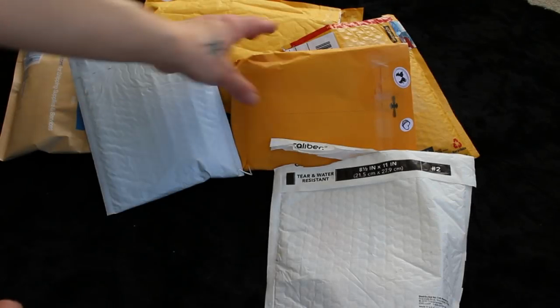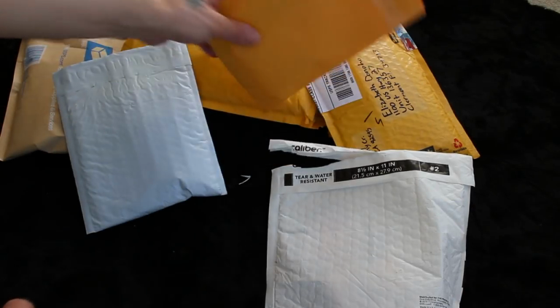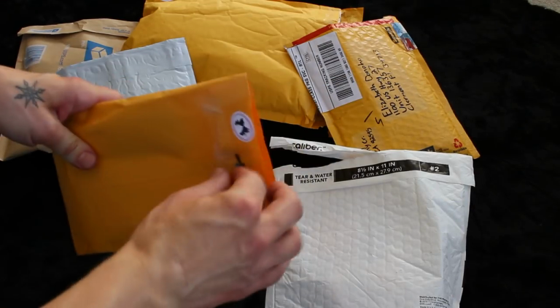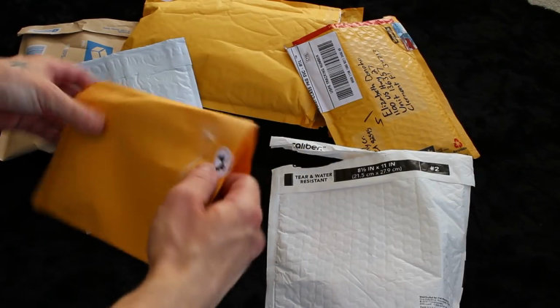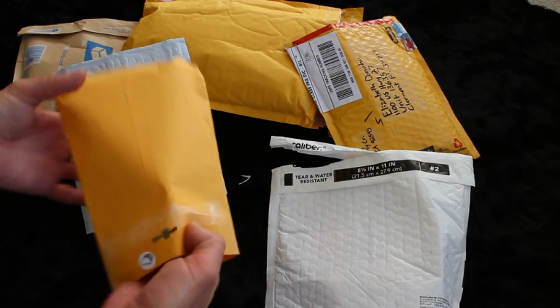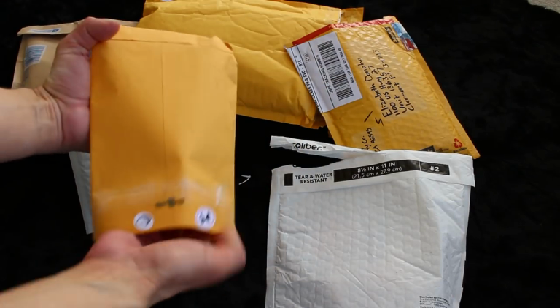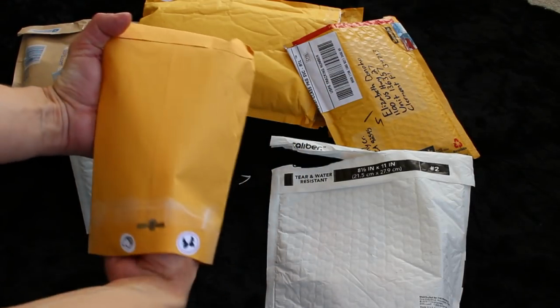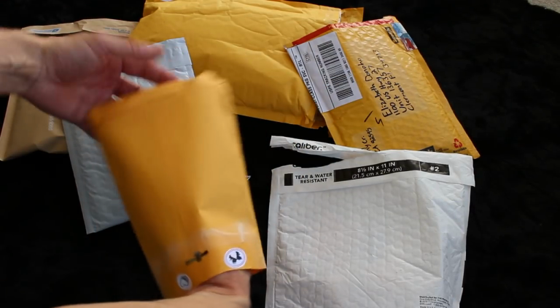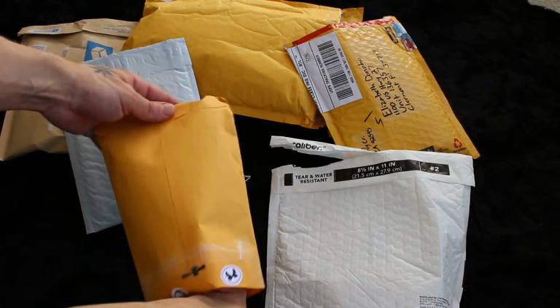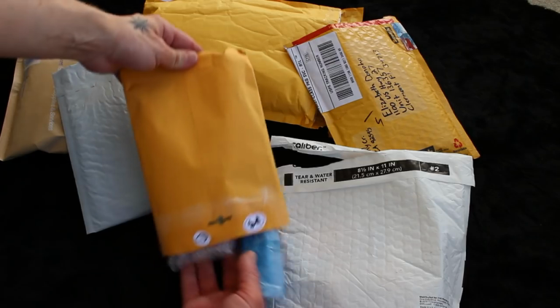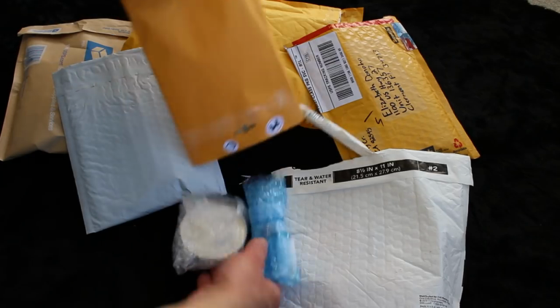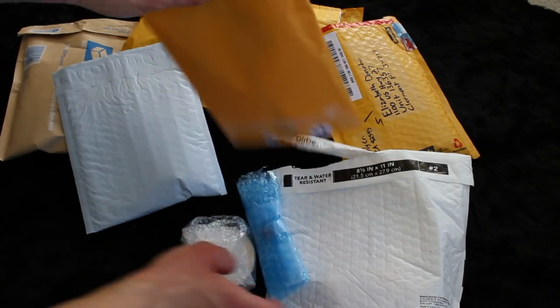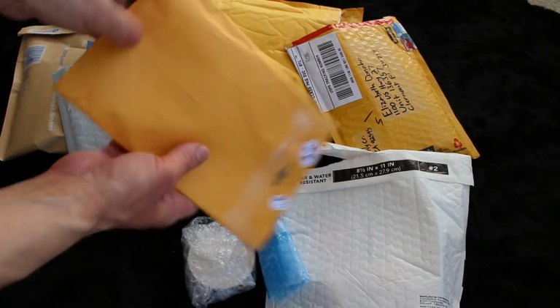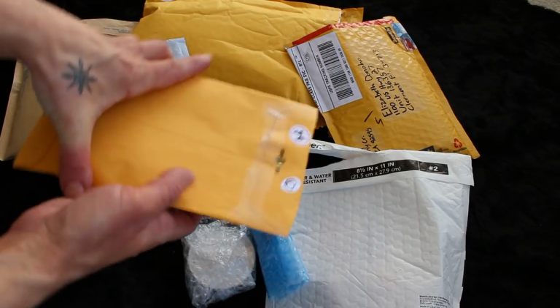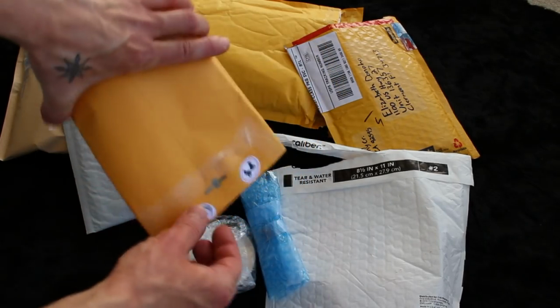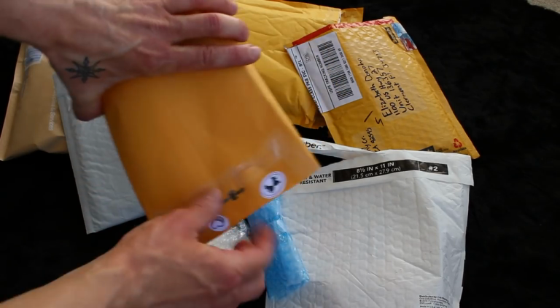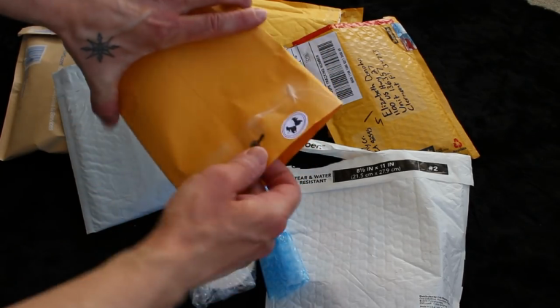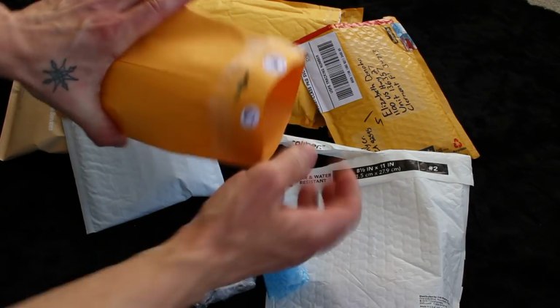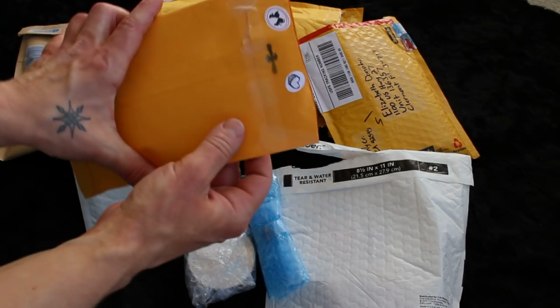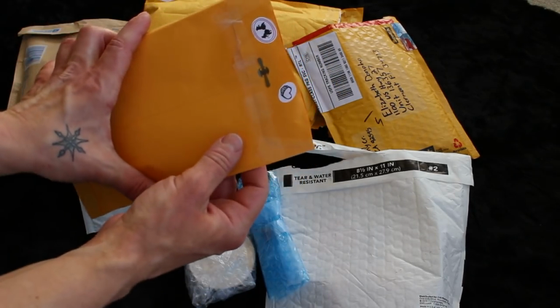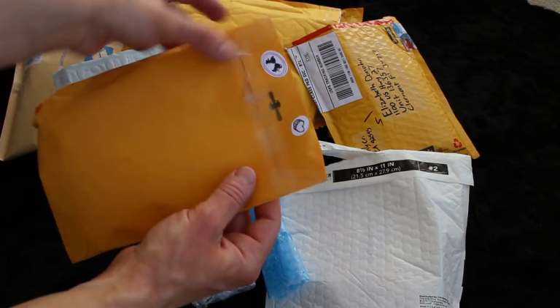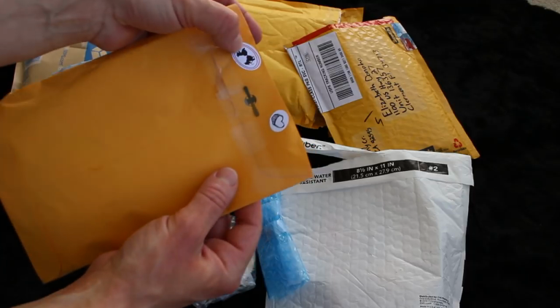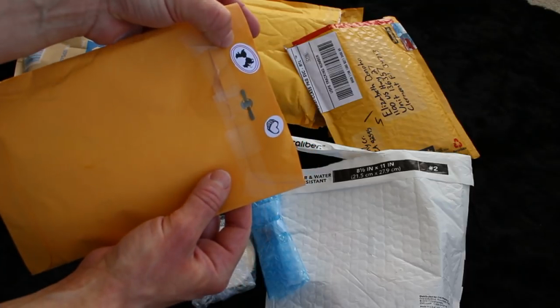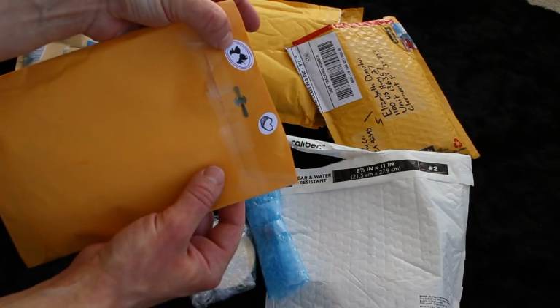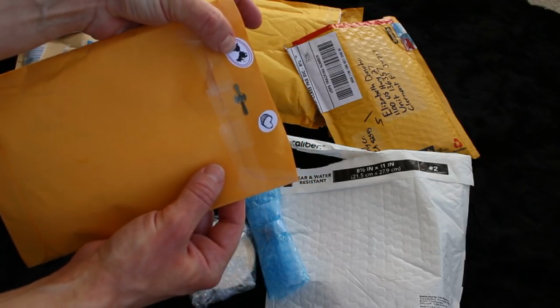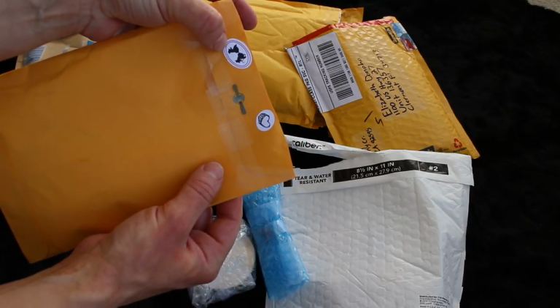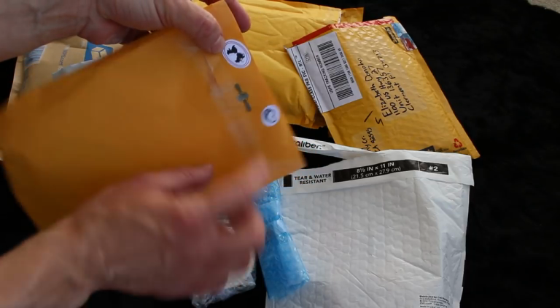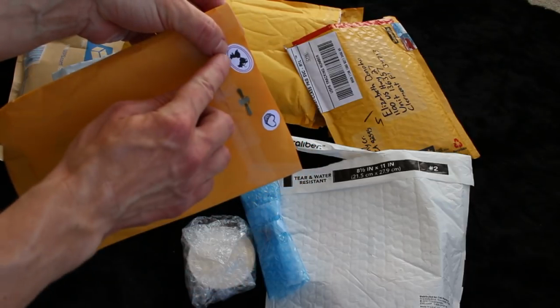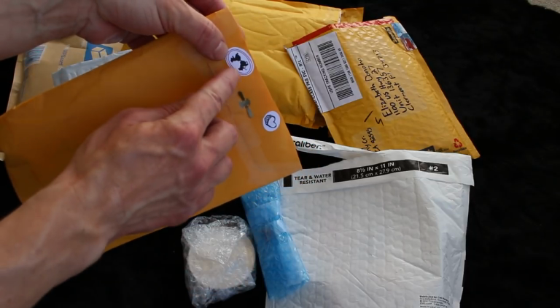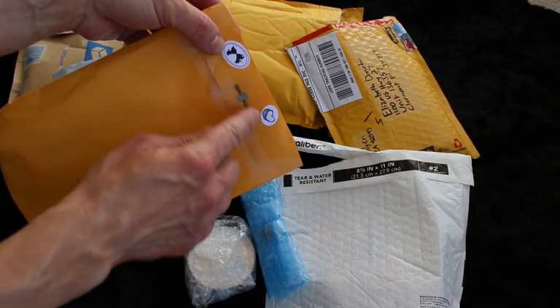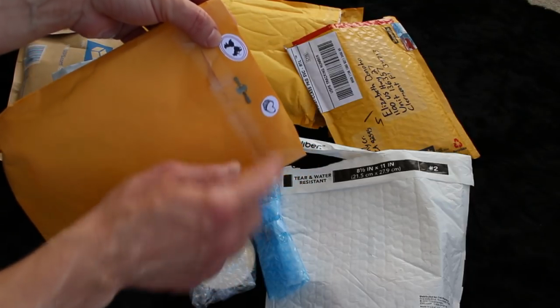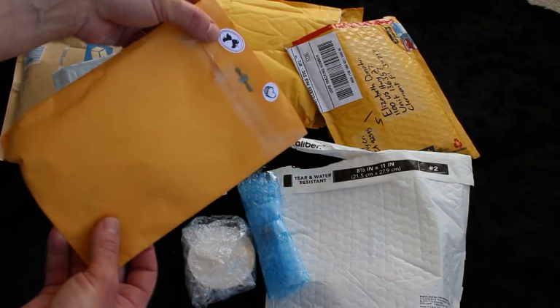My battery is about to die, so if it dies in between here I'll just switch it out and re-go from where it cuts off at. Next. Those are cute - like little handmade stickers. It has Stitch and Angel kissing, and a little heart.